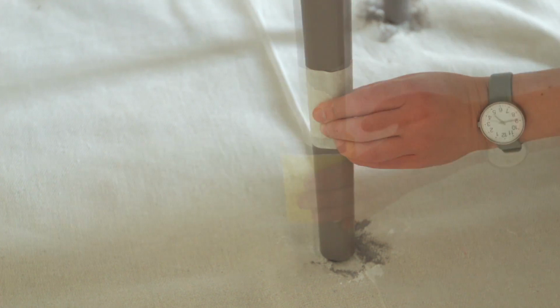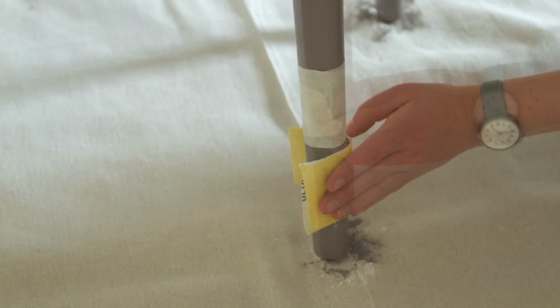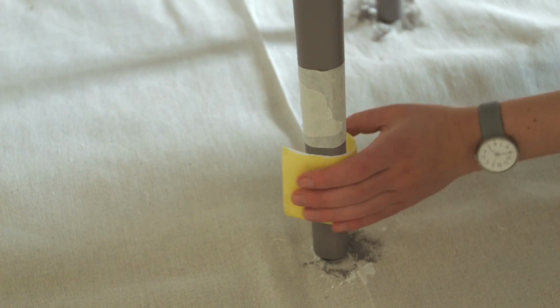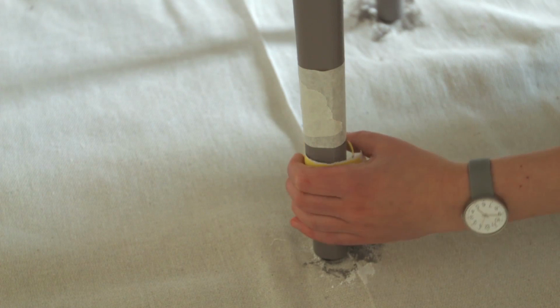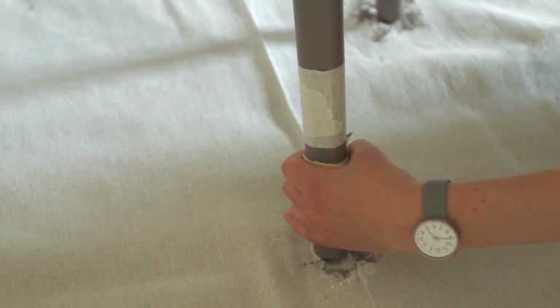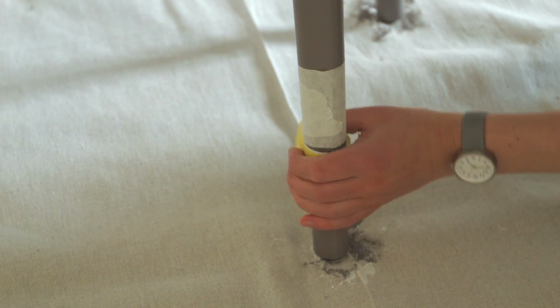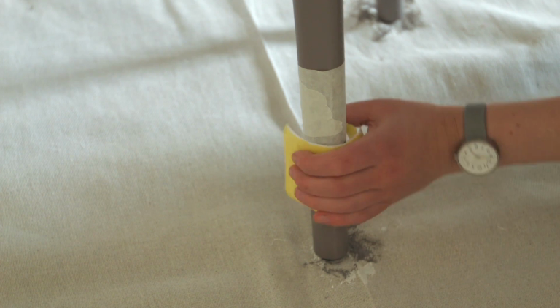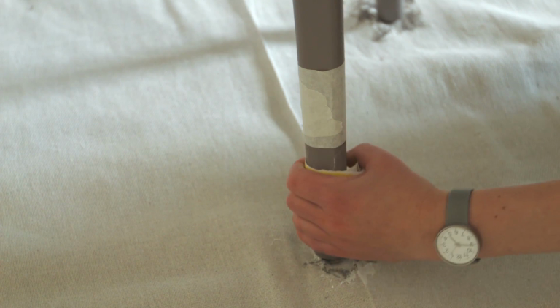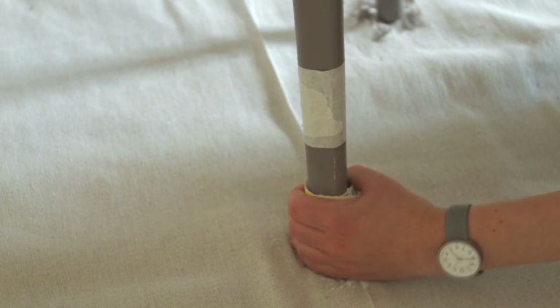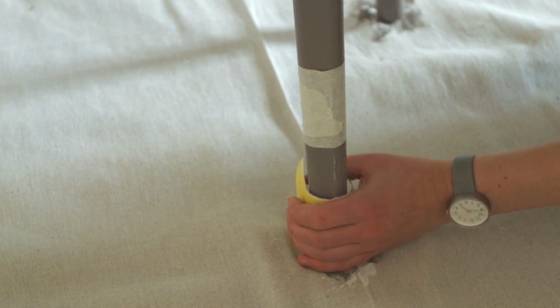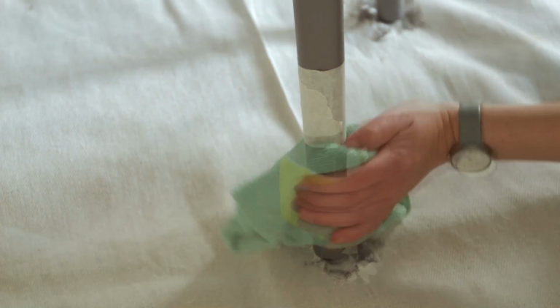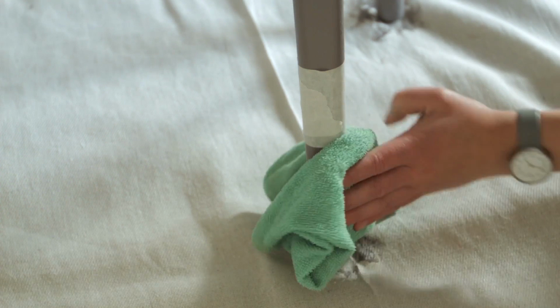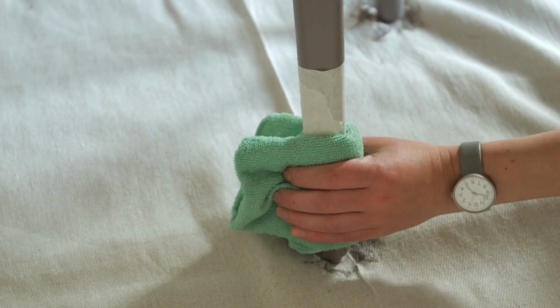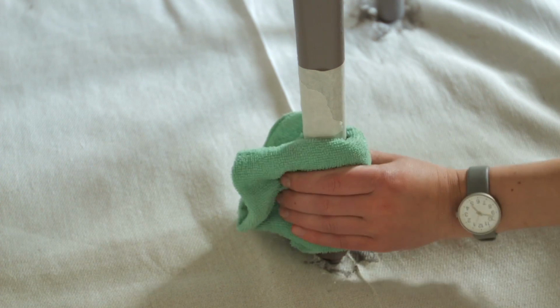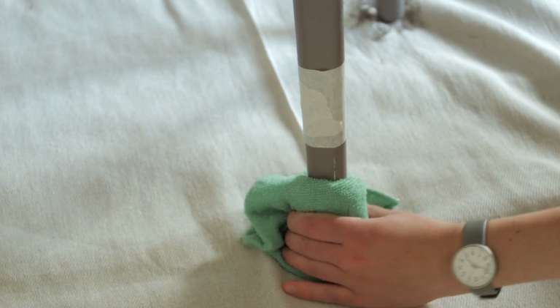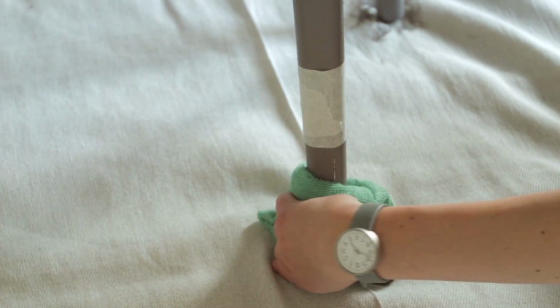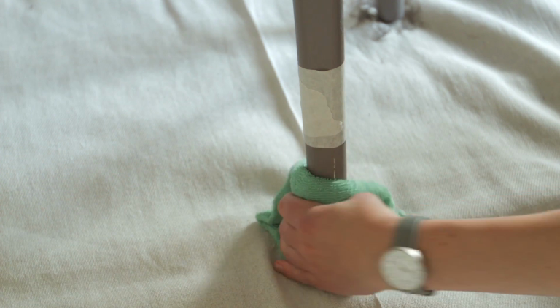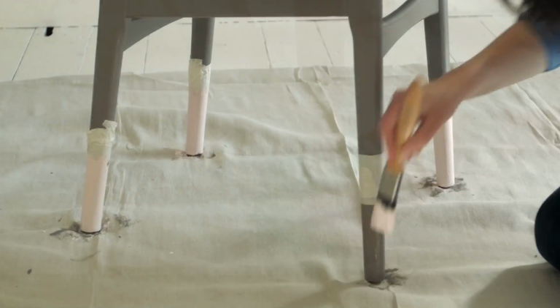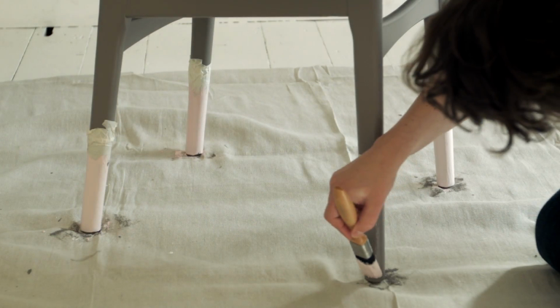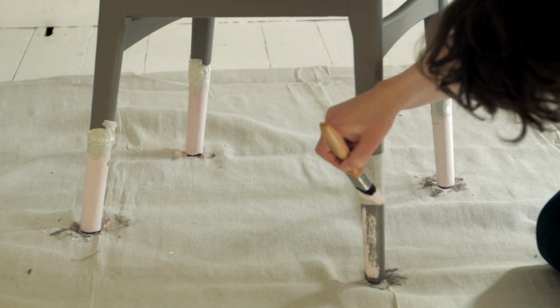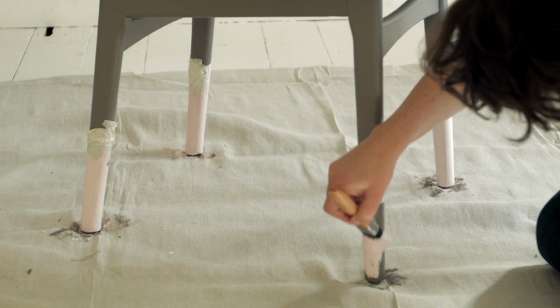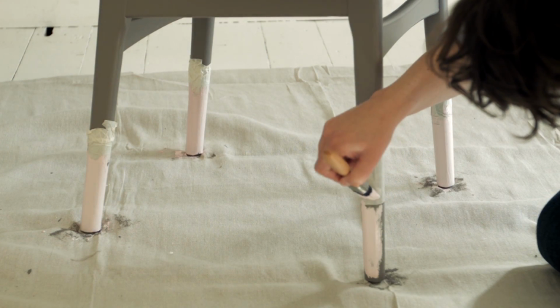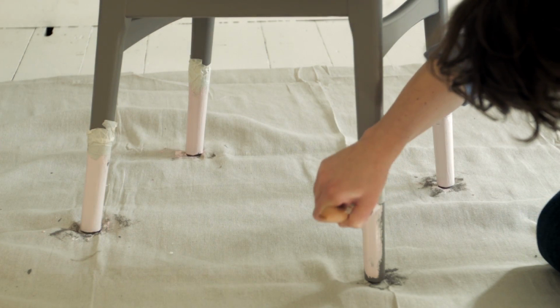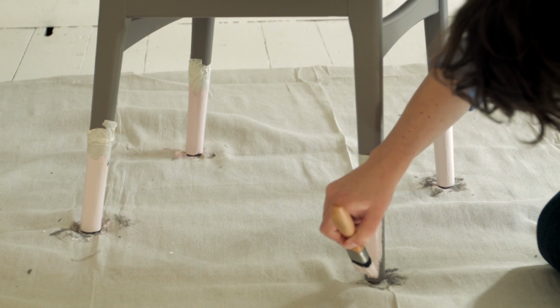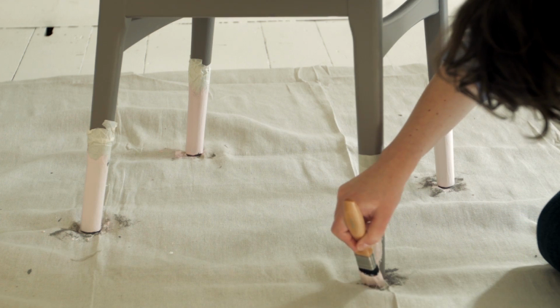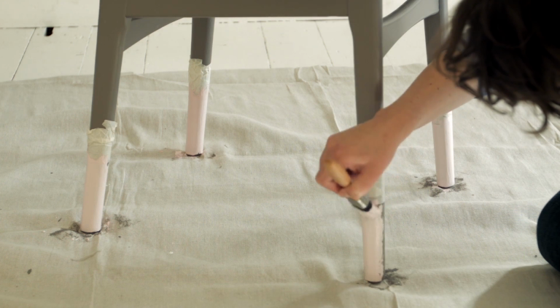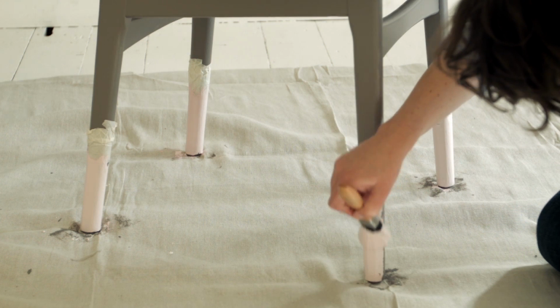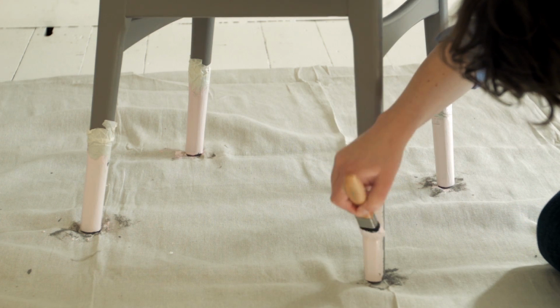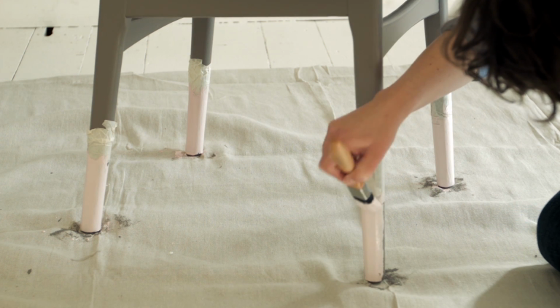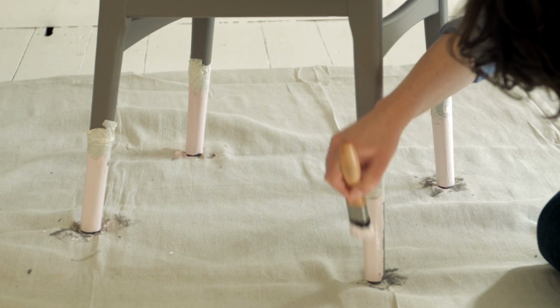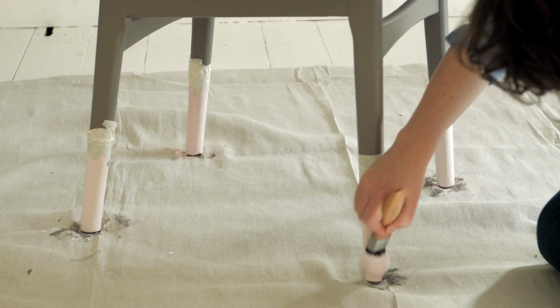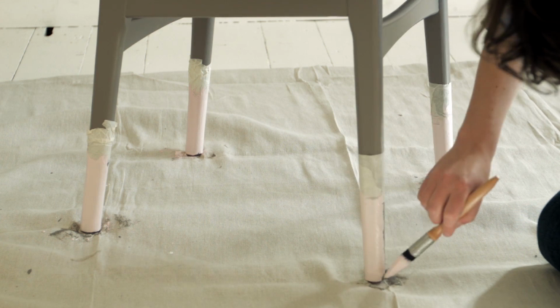For a lovely smooth finish you'll need to lightly sand between coats and wipe again. Next, paint on your second colour. You'll need to let the first coat dry before applying a second coat.